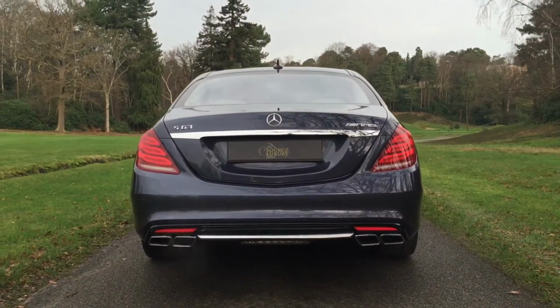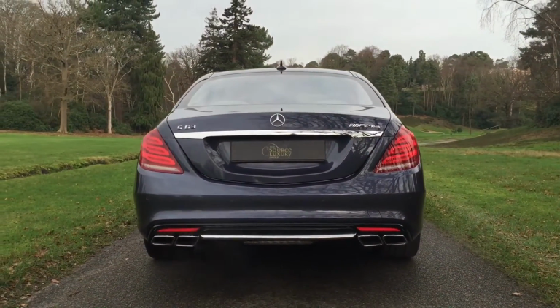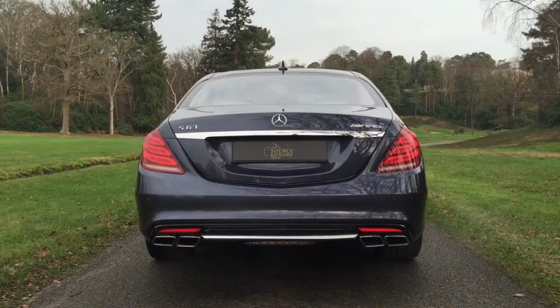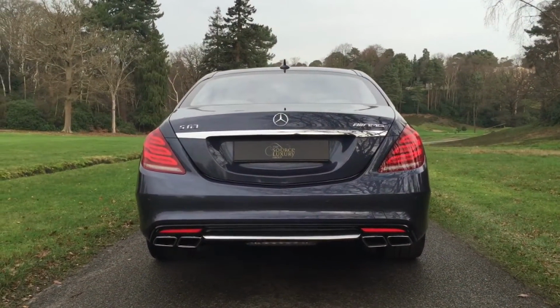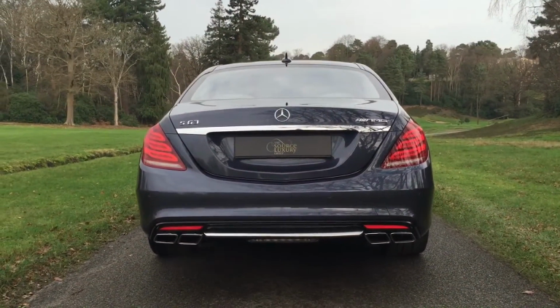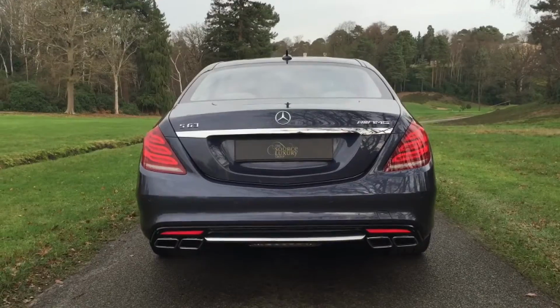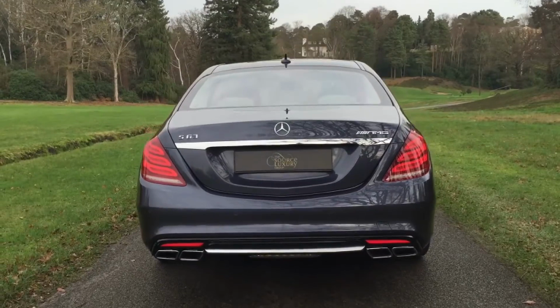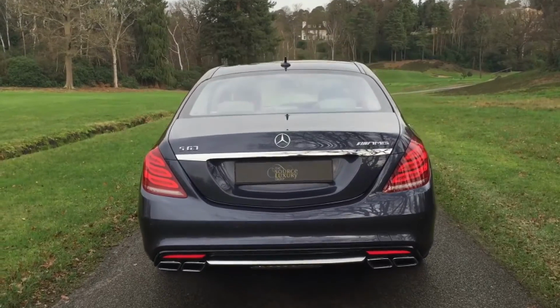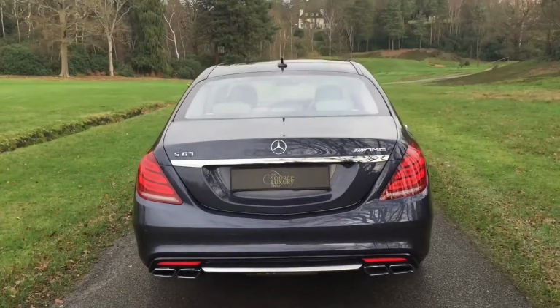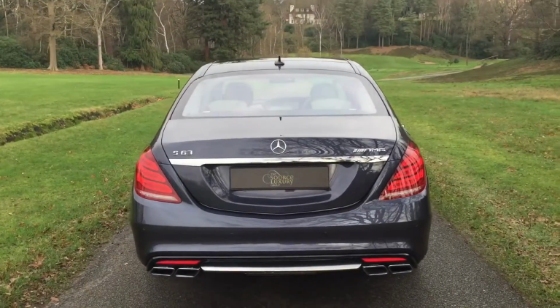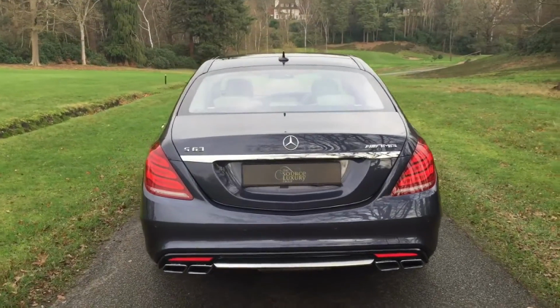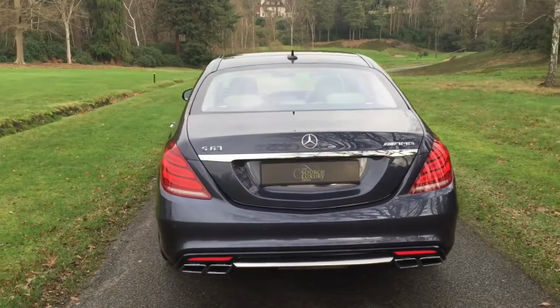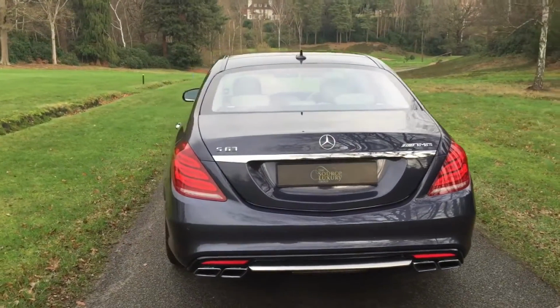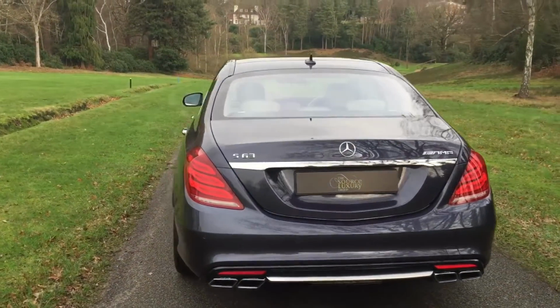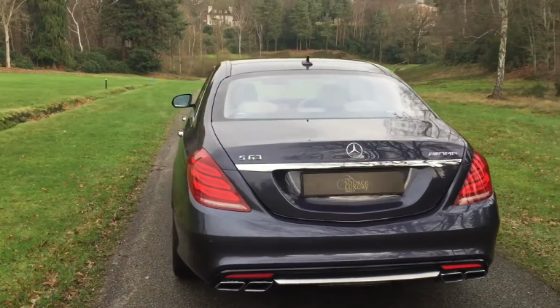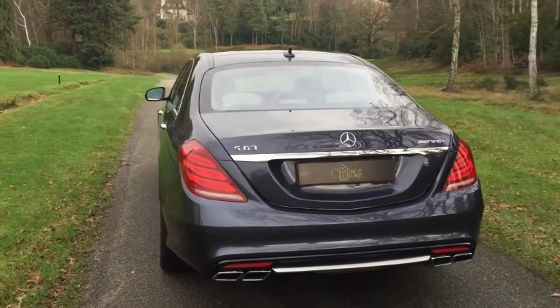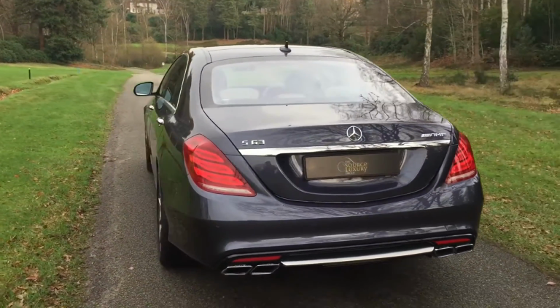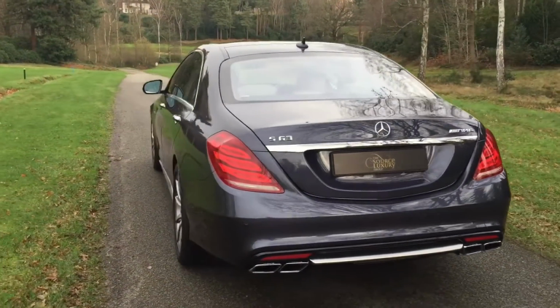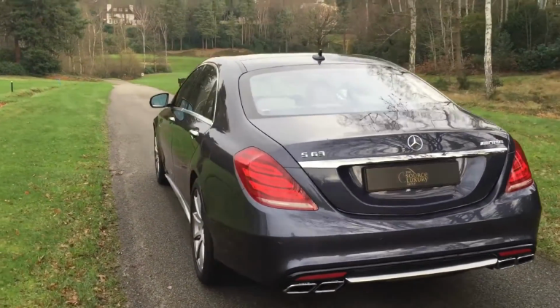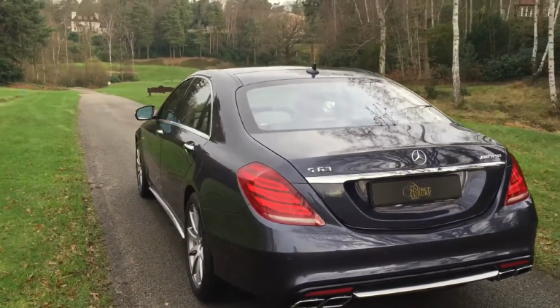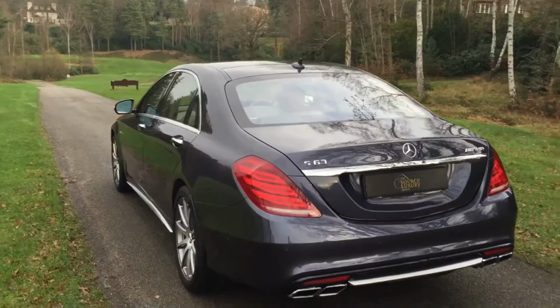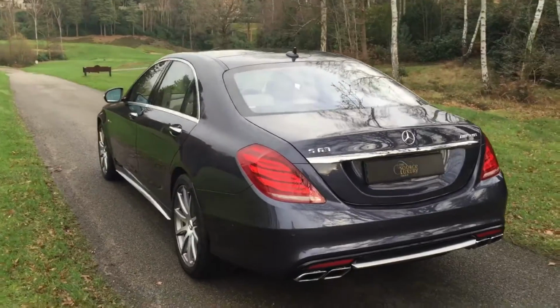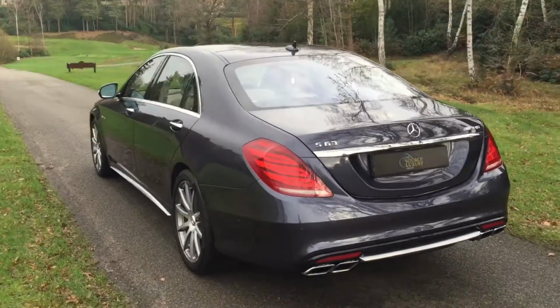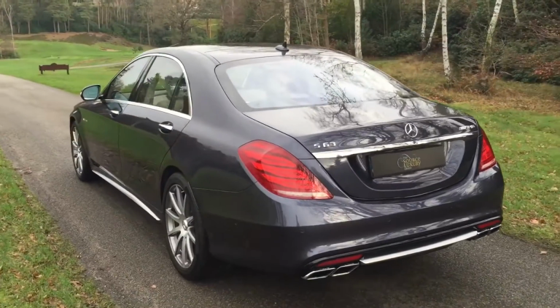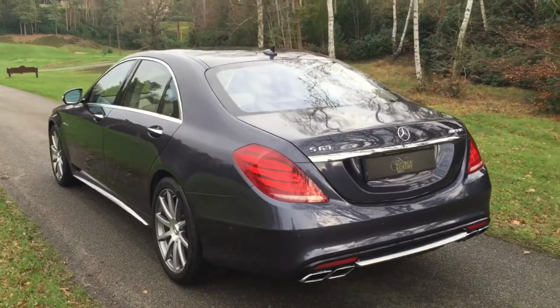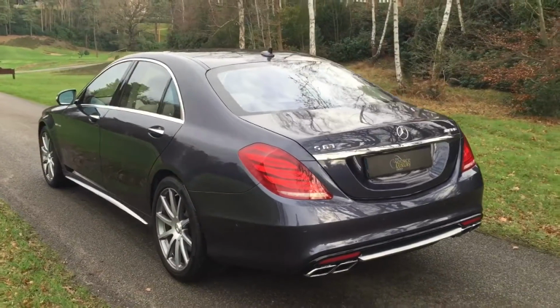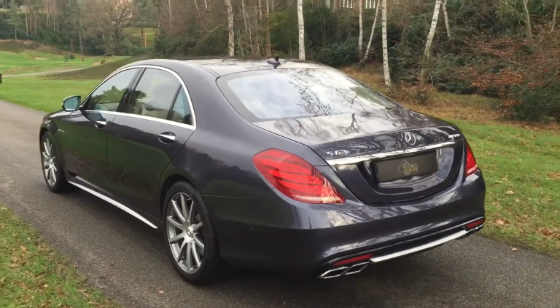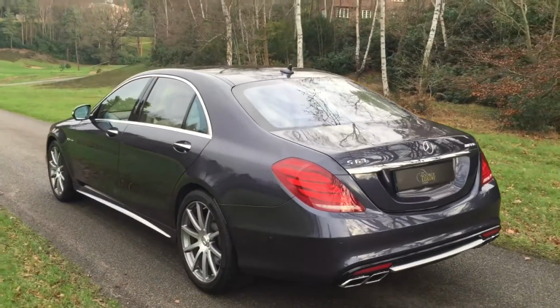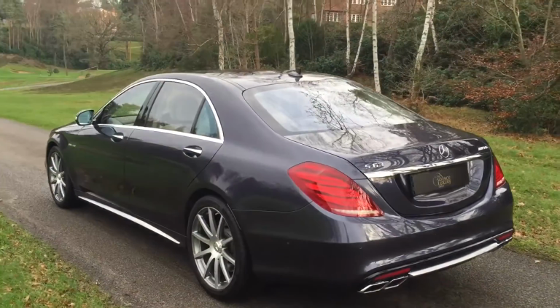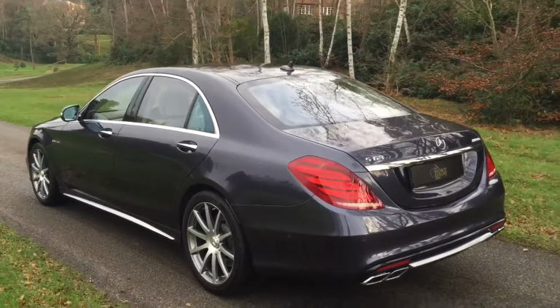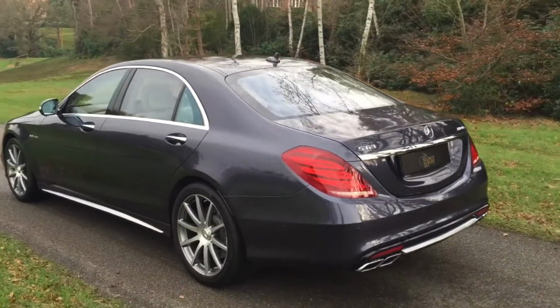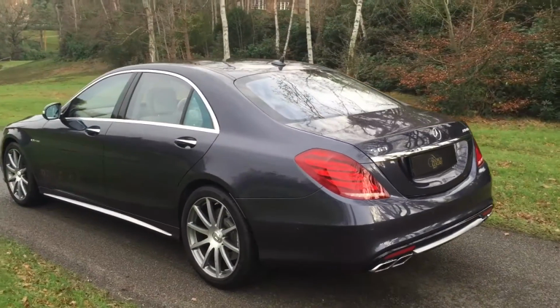We'll give her a rev in a moment so you can hear that 5.5 litre twin turbo engine at its best.